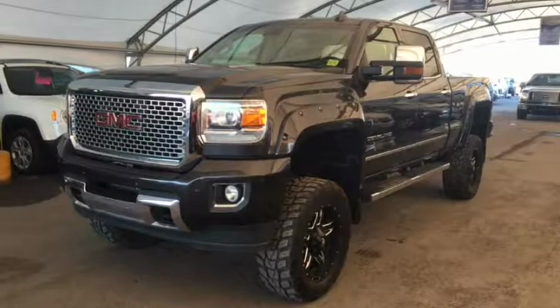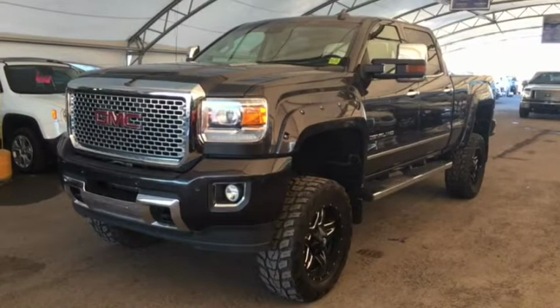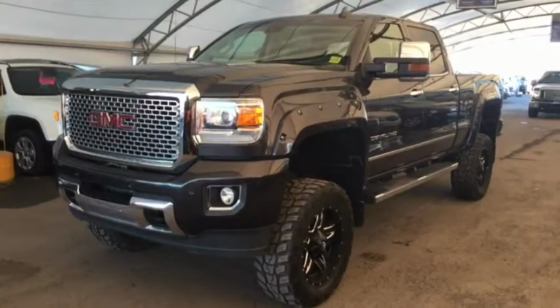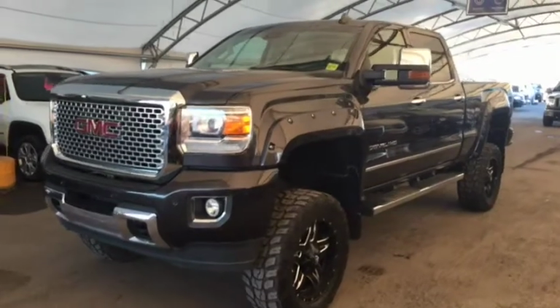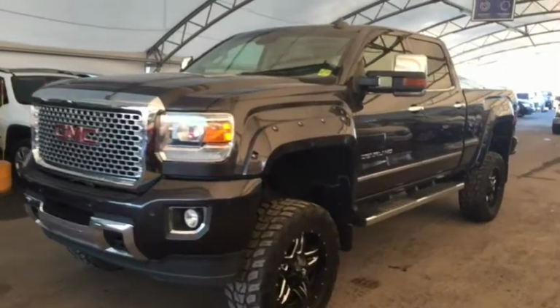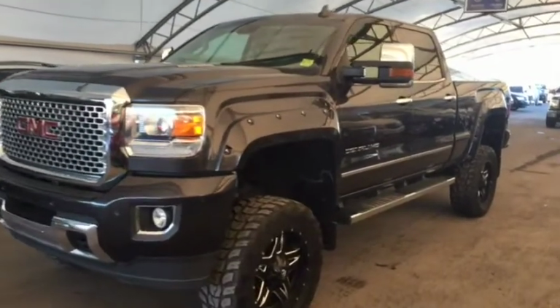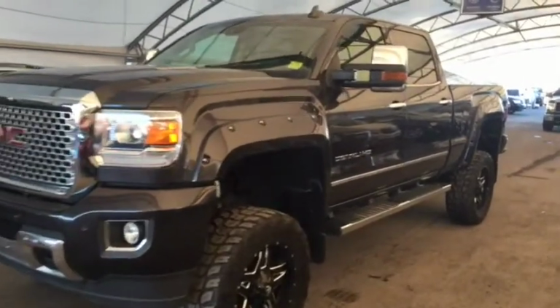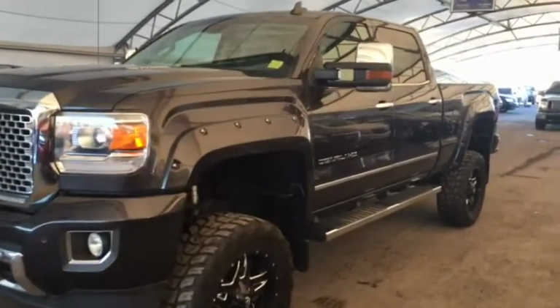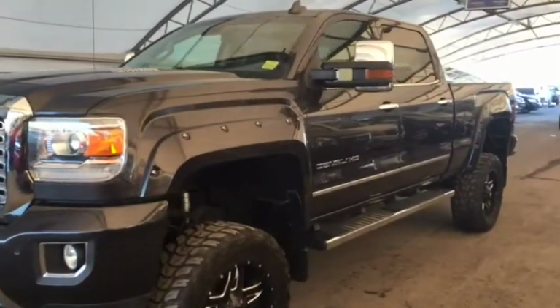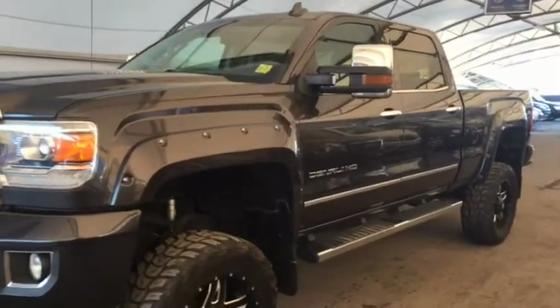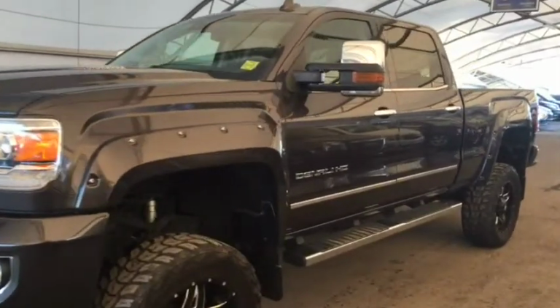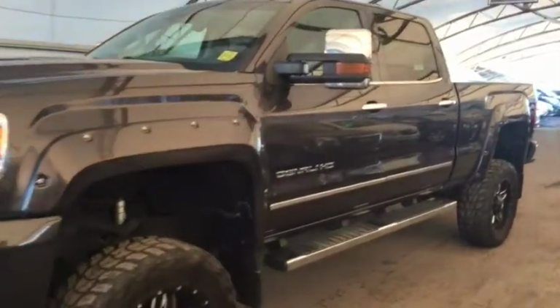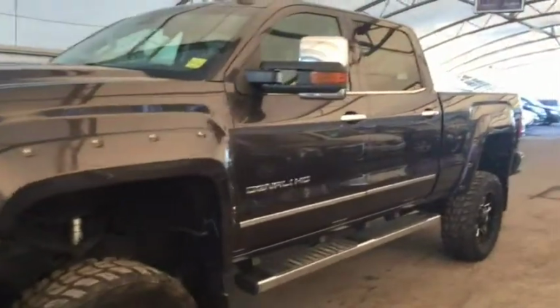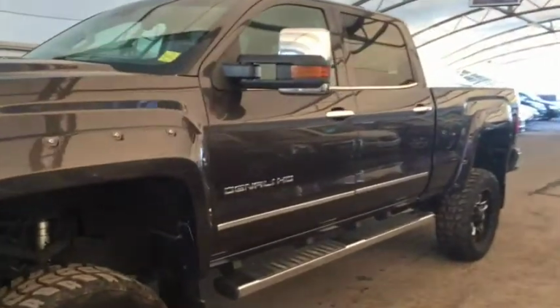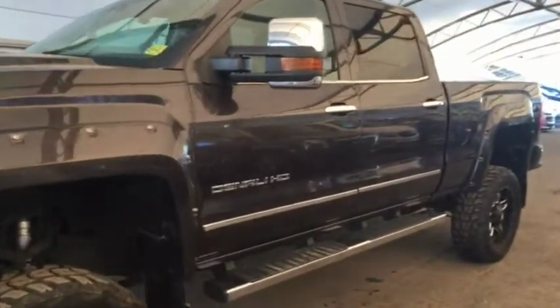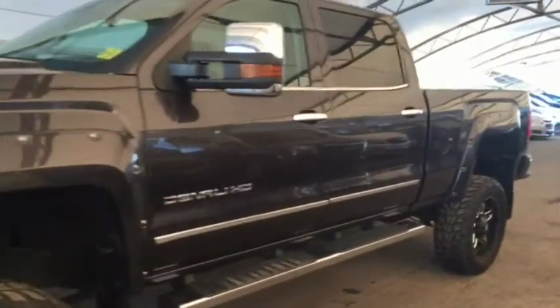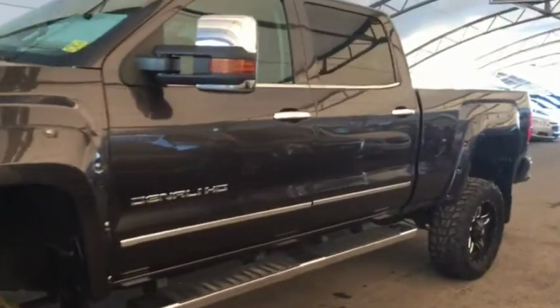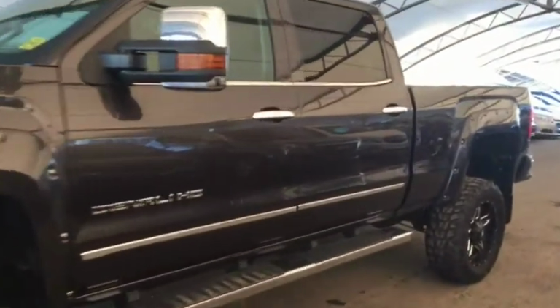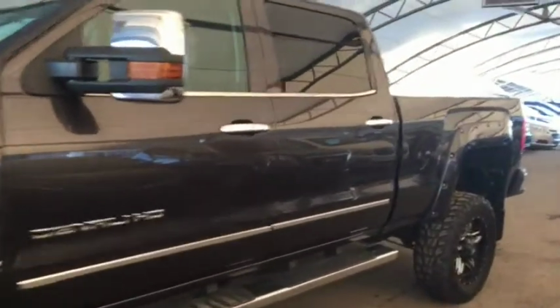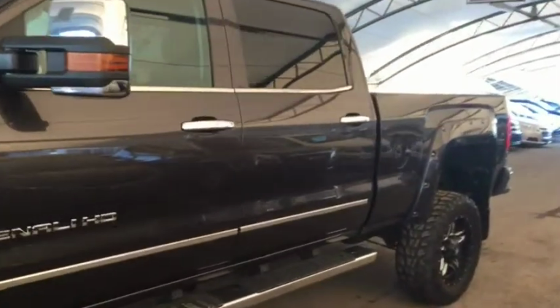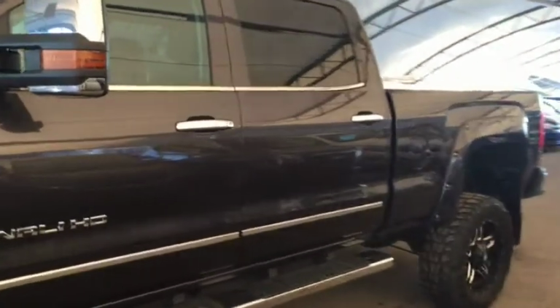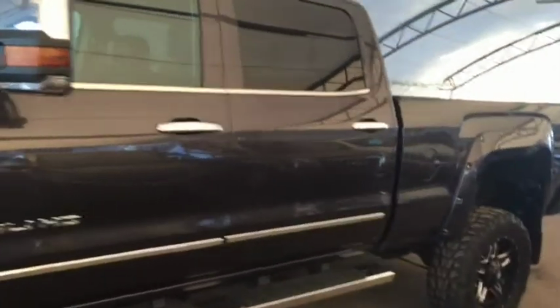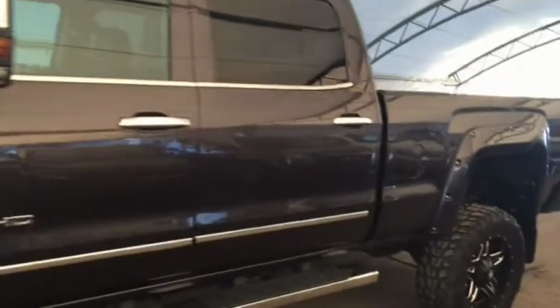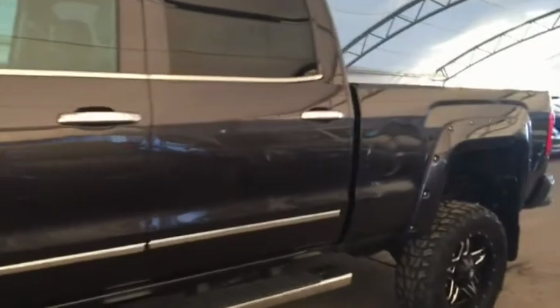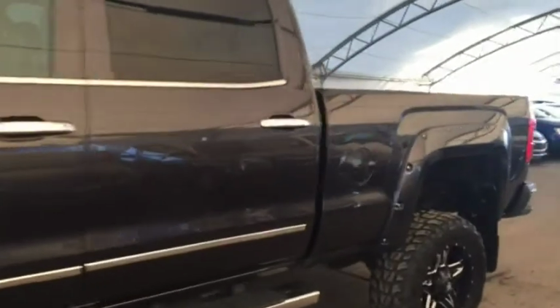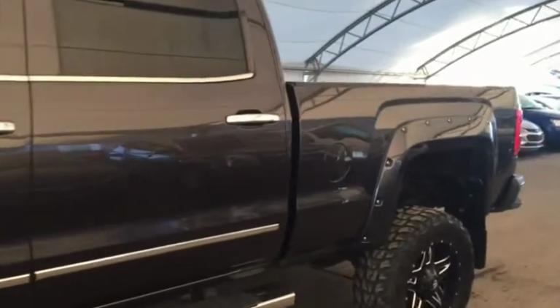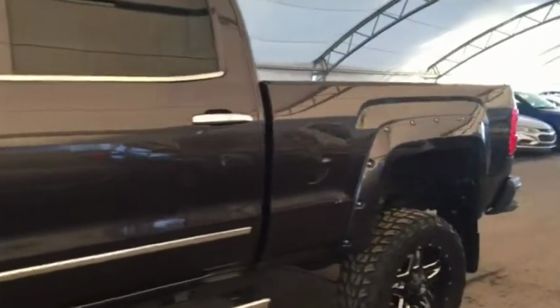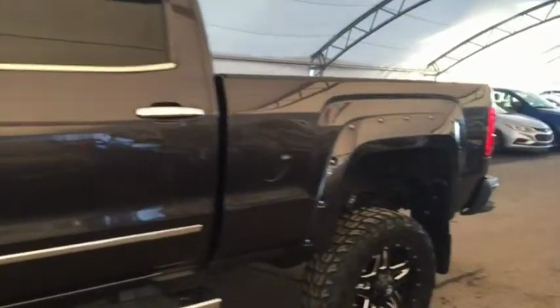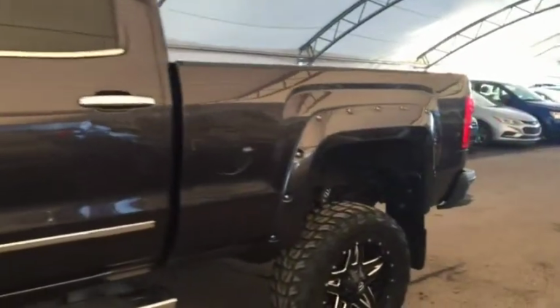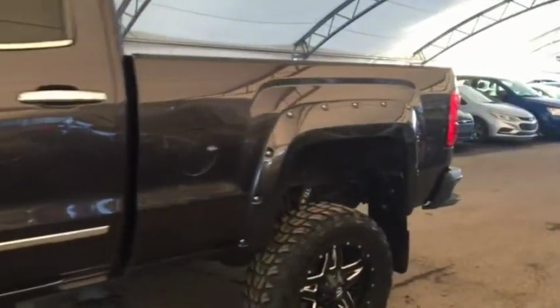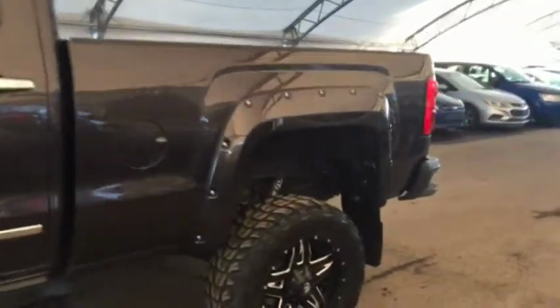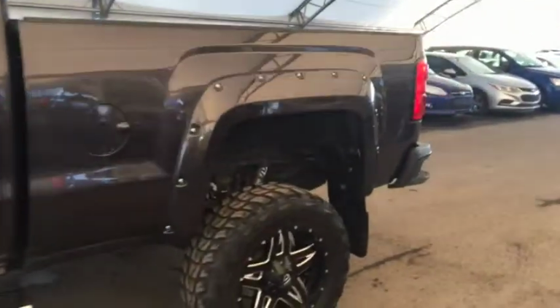Welcome to Davis Chevrolet. This is a pre-owned 2016 GMC Sierra 3500 heavy-duty diesel Denali in the color gray.